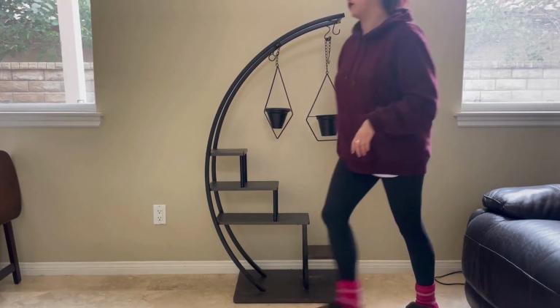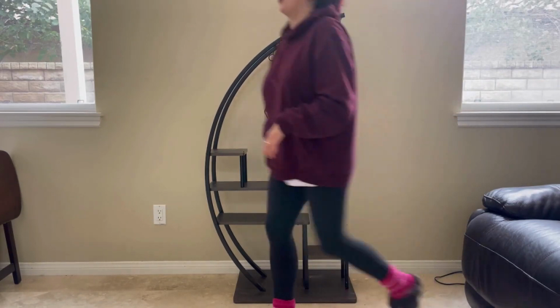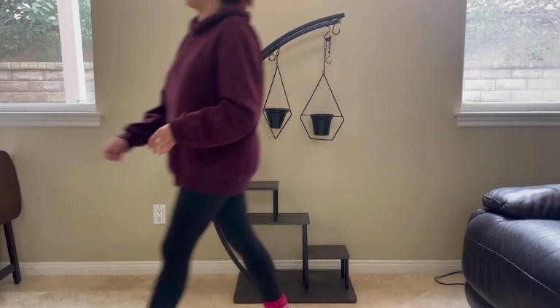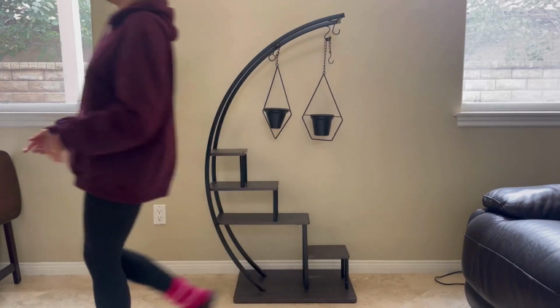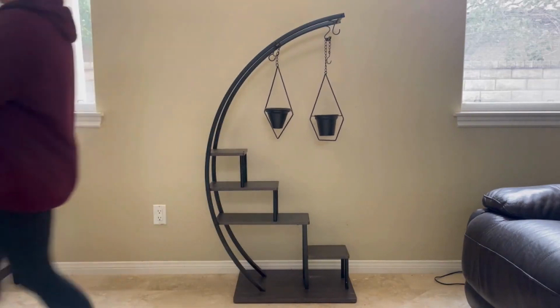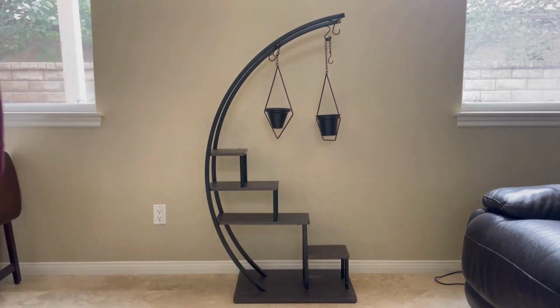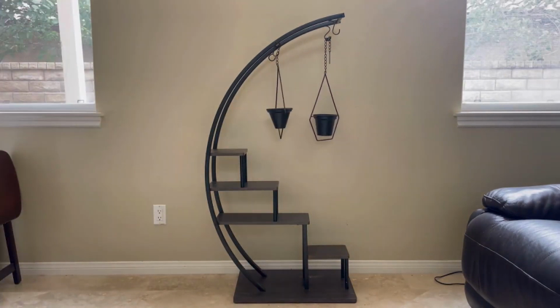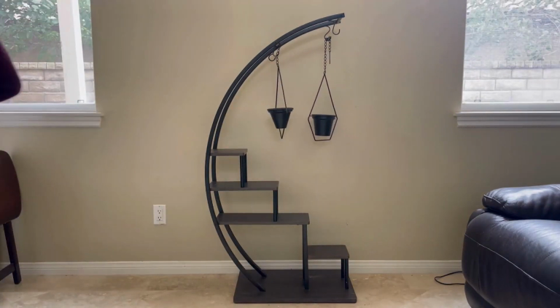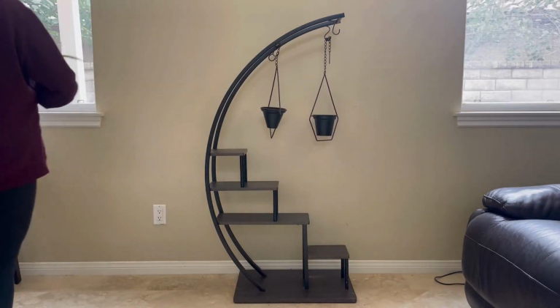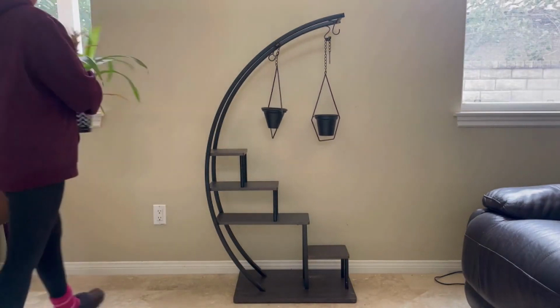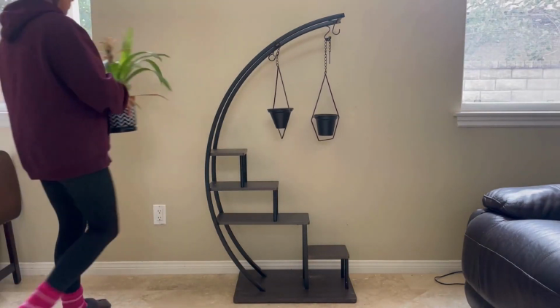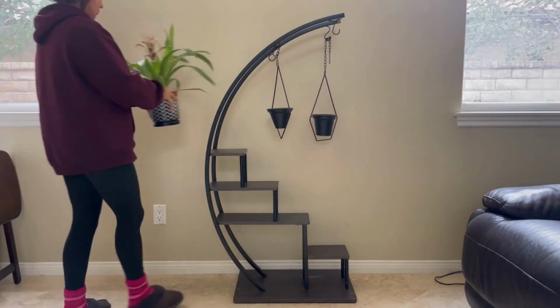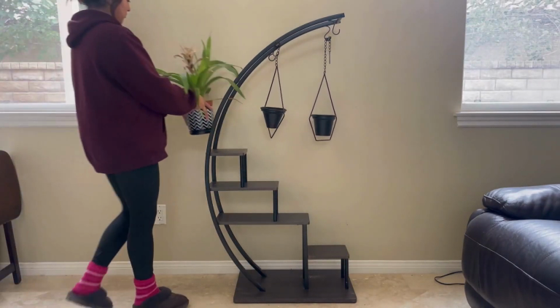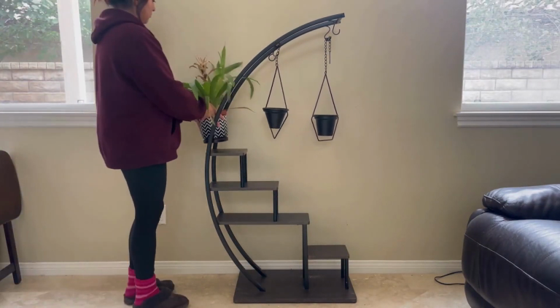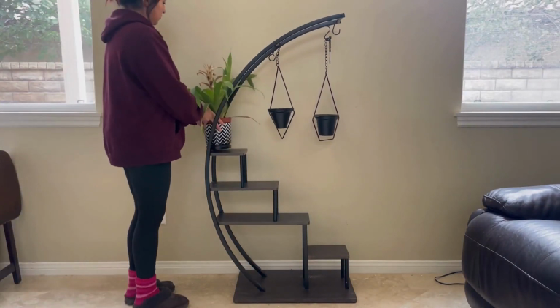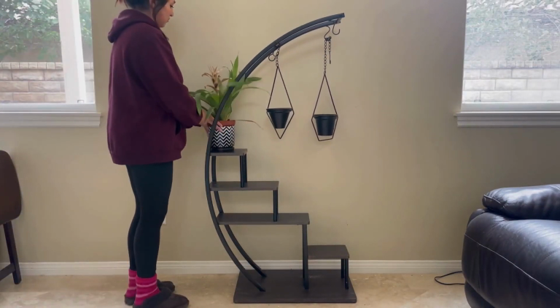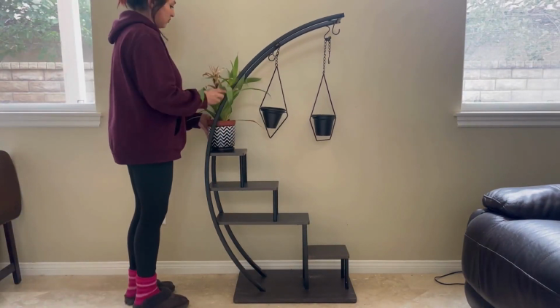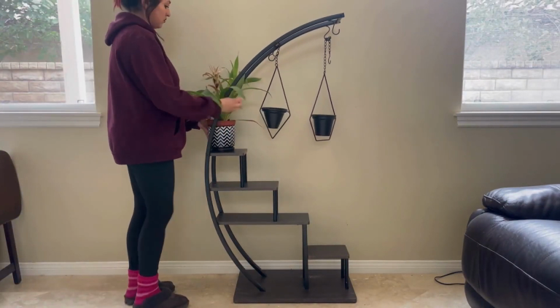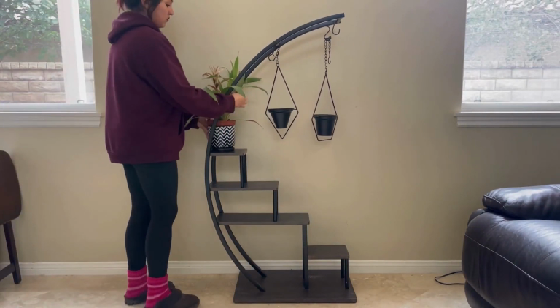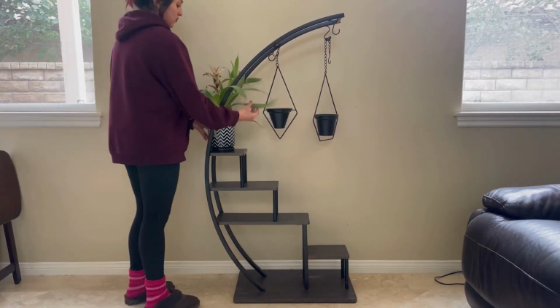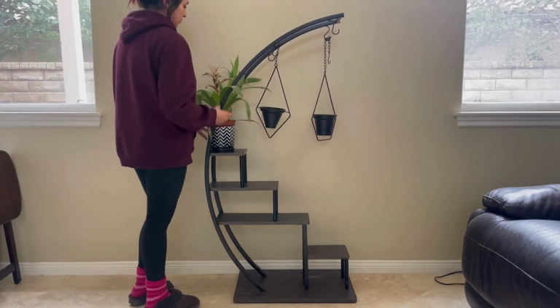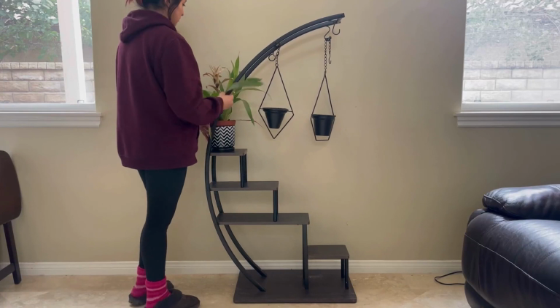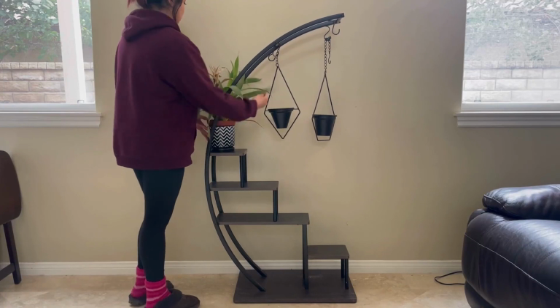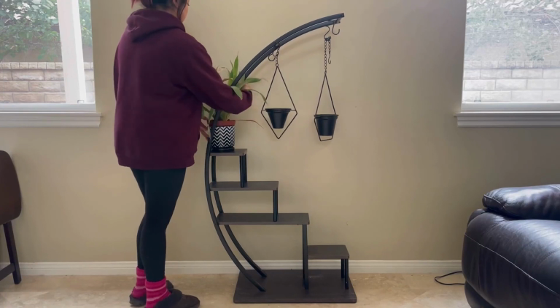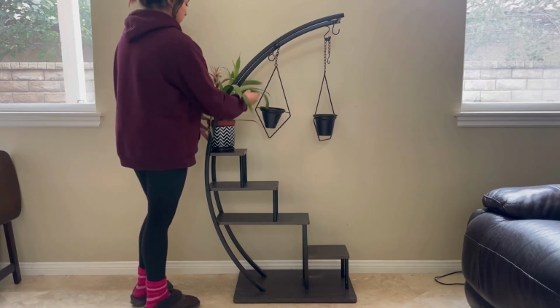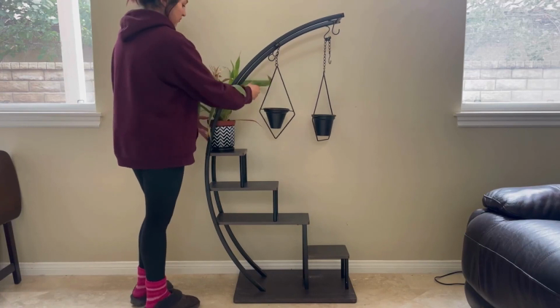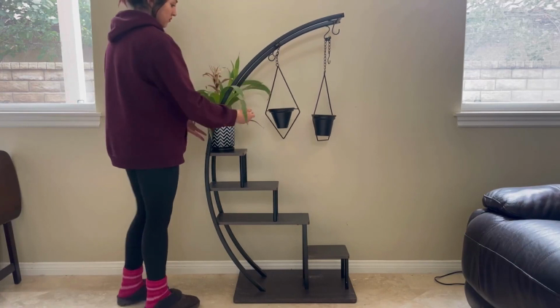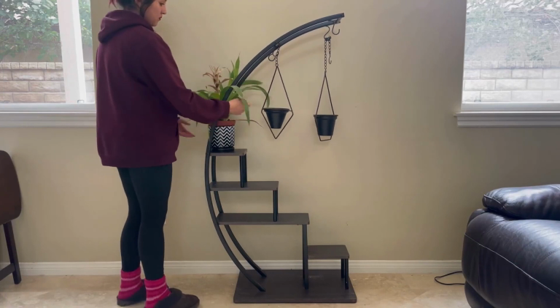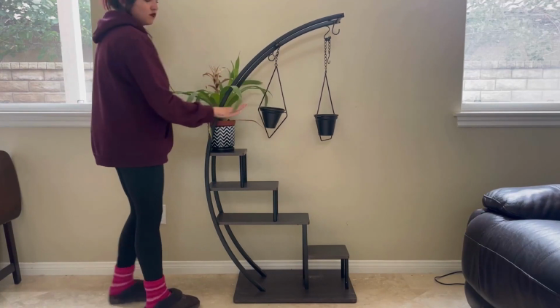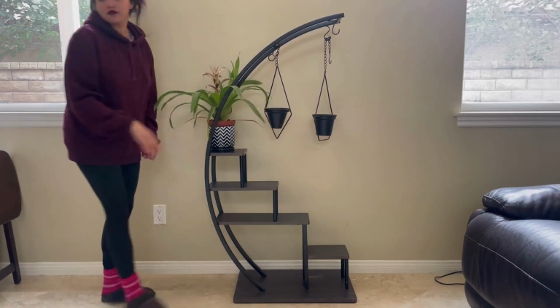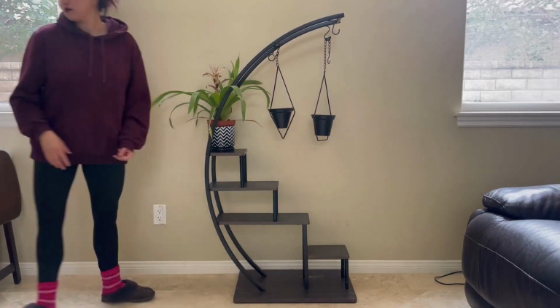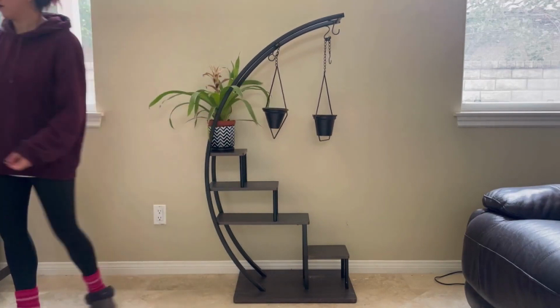There are two bars on the top for hanging planters but they also come with hooks. The multiple shelves are narrow but they do fit my bigger plants. I thought the entire stand was going to be a little bit taller but I like the way it came out.